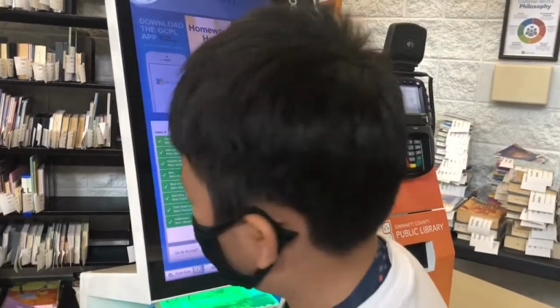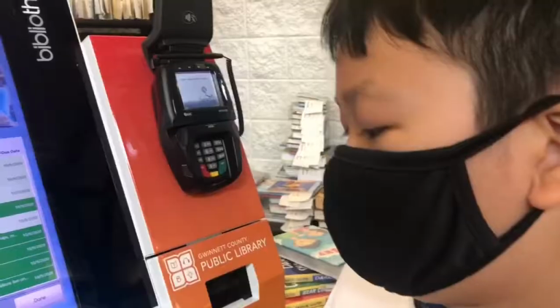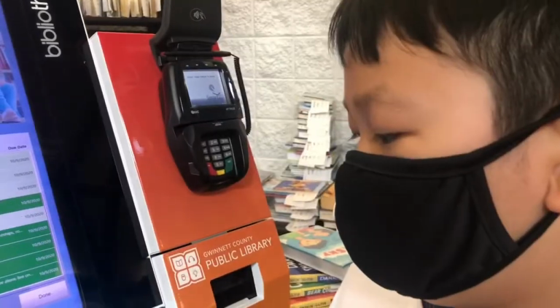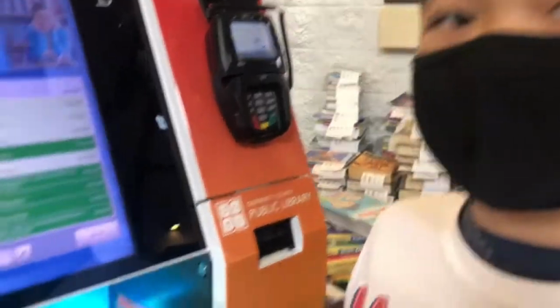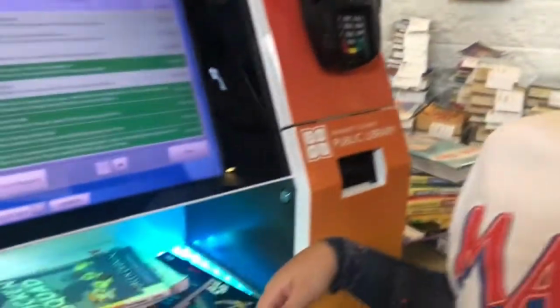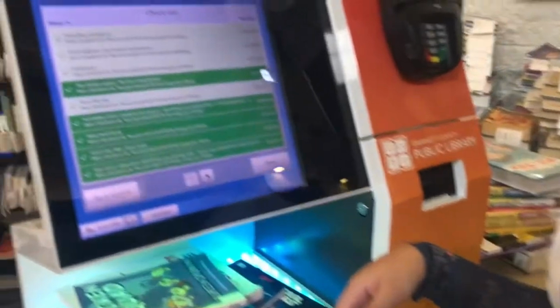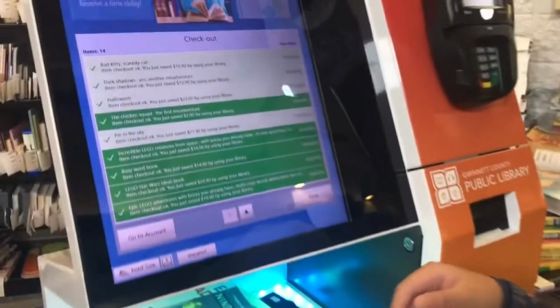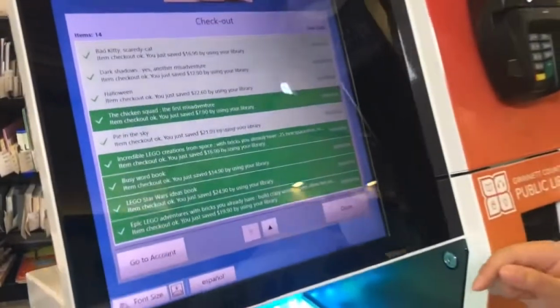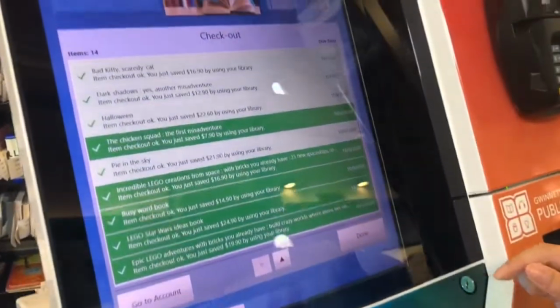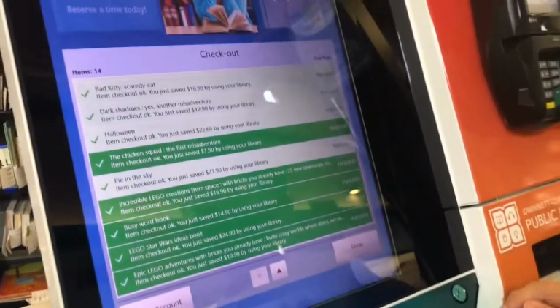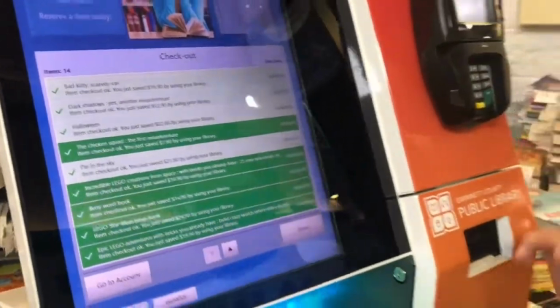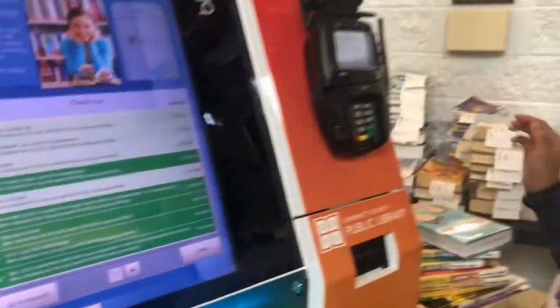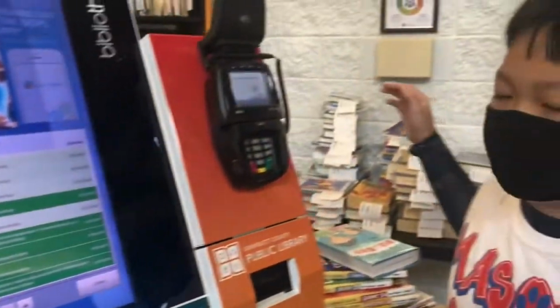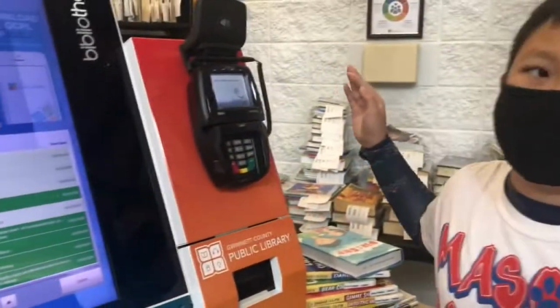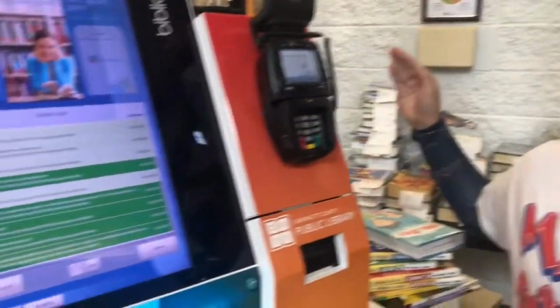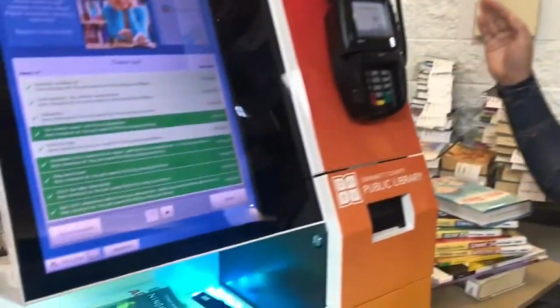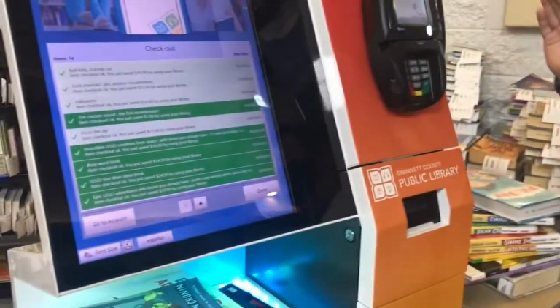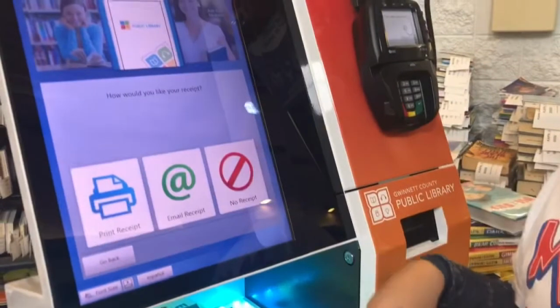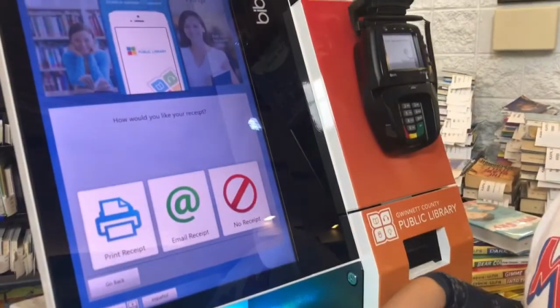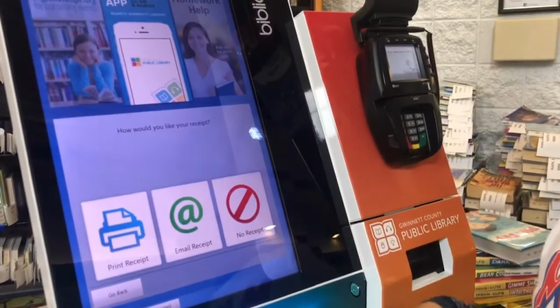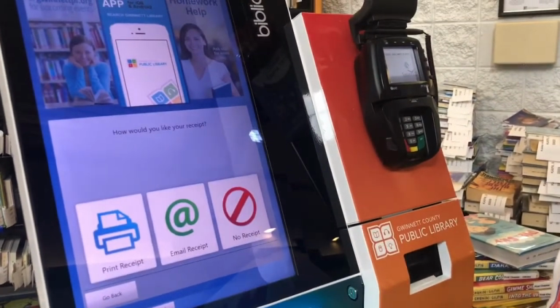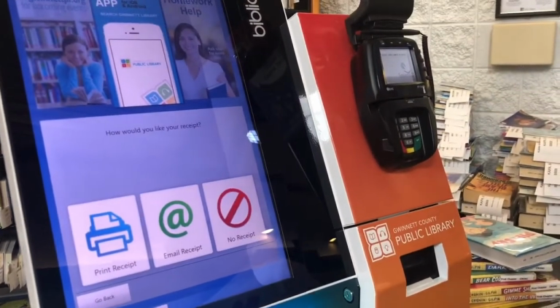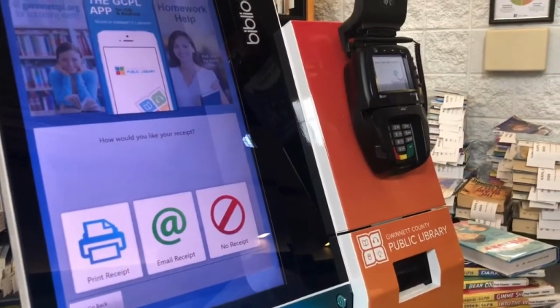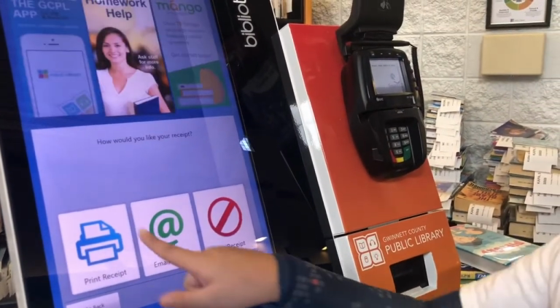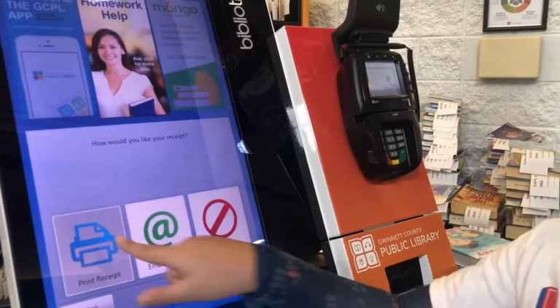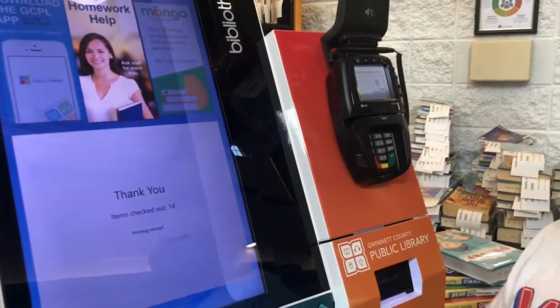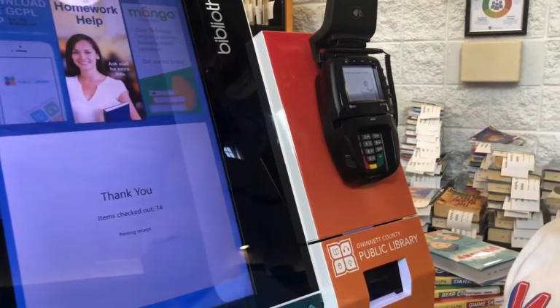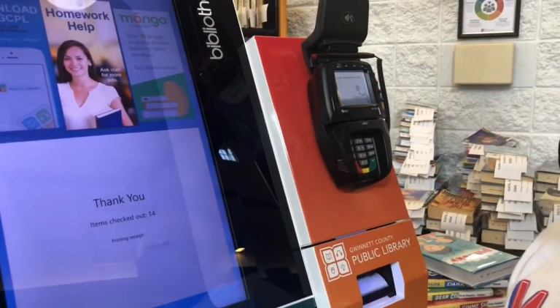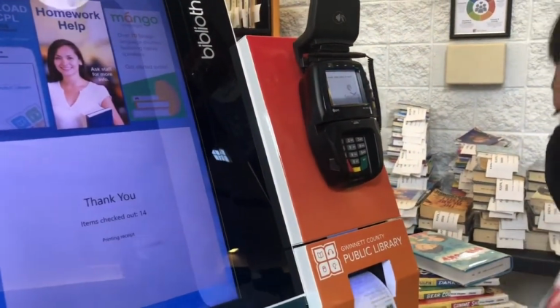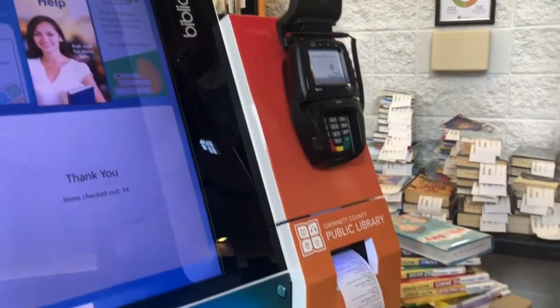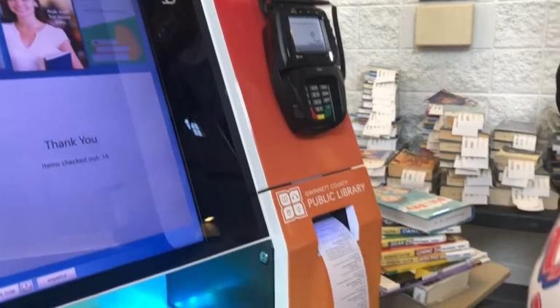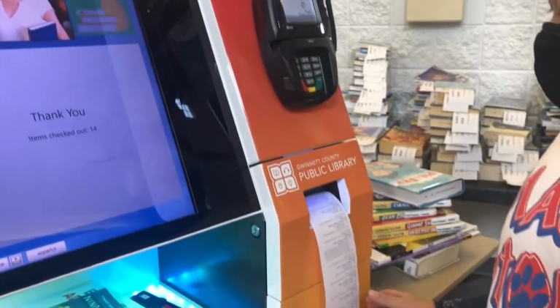See on the screen here — all of the check marks mean they have successfully checked out. Once you are done checking out, you press "print receipt" and you see the printout.